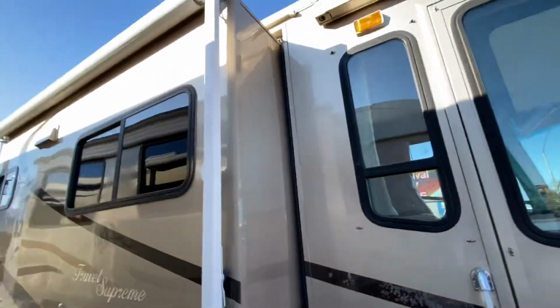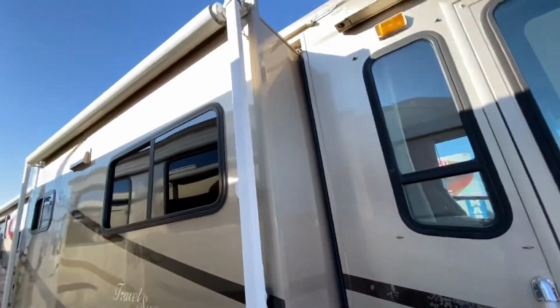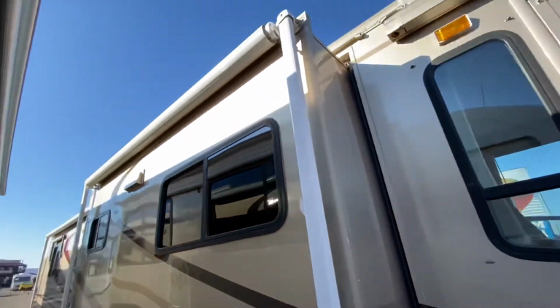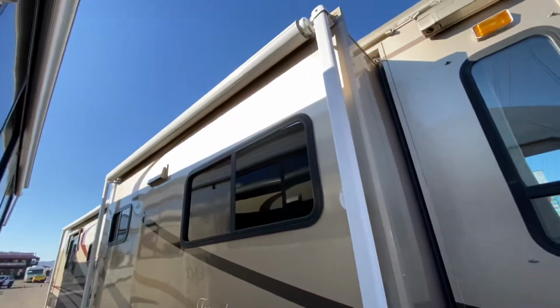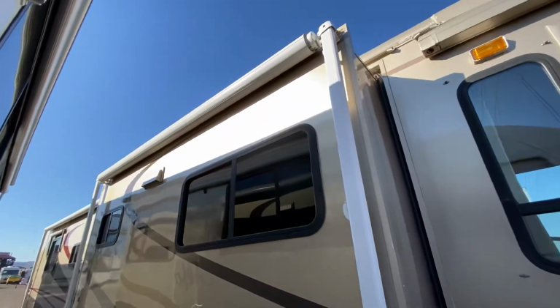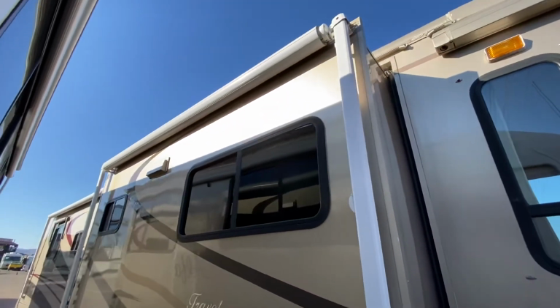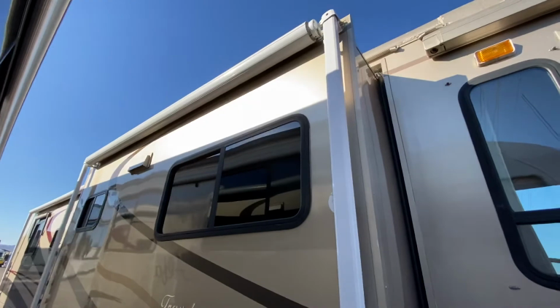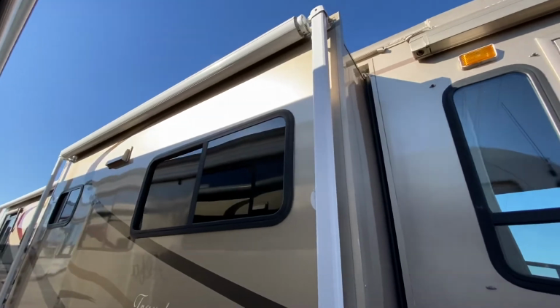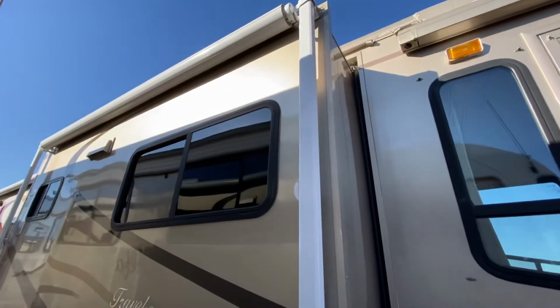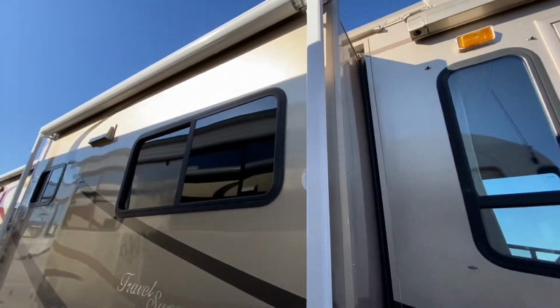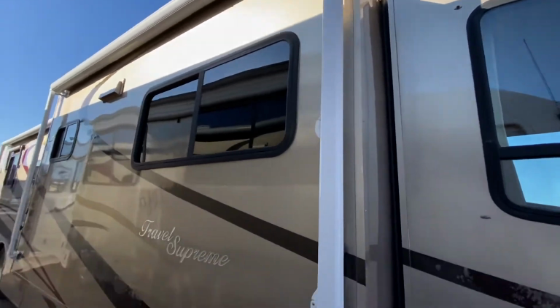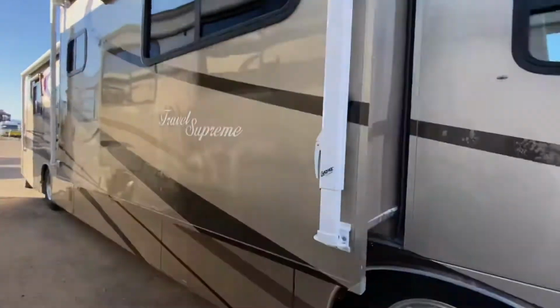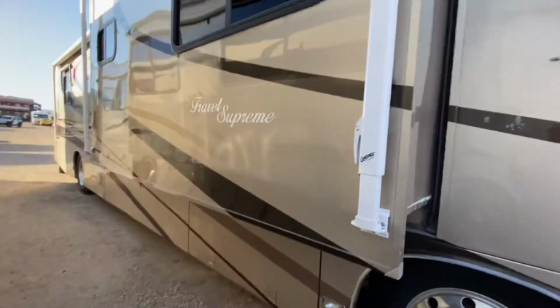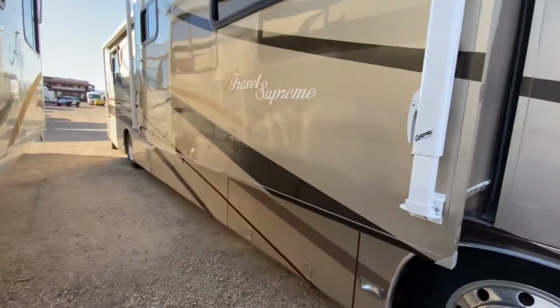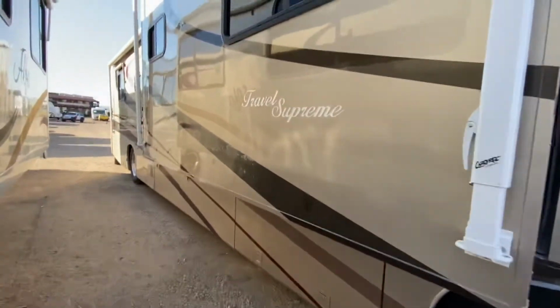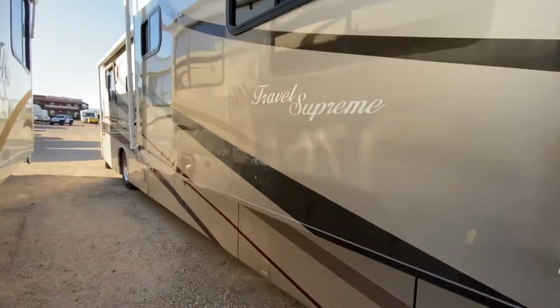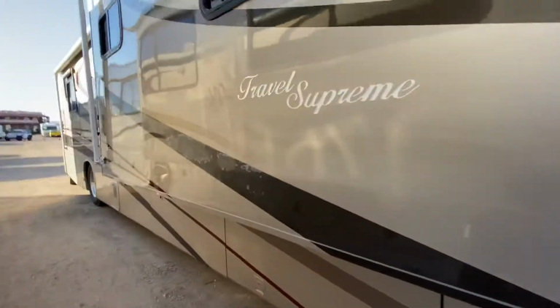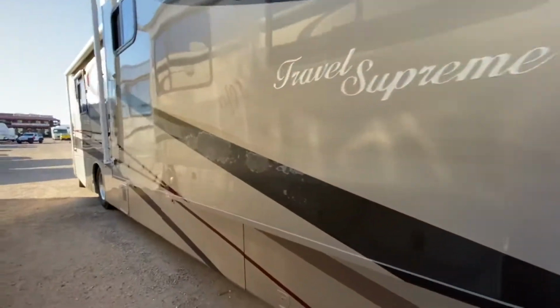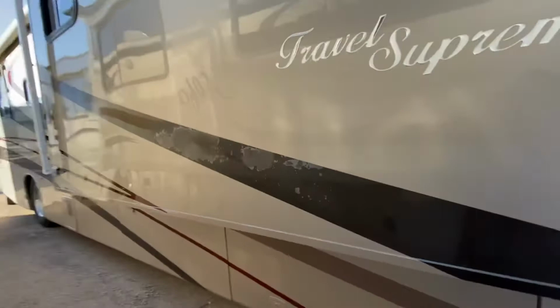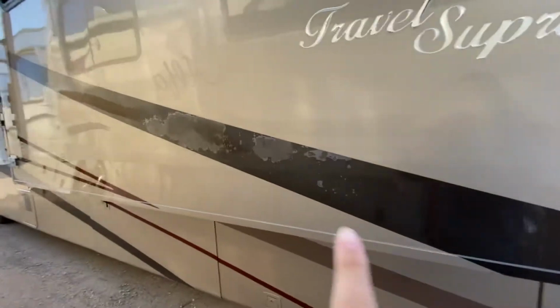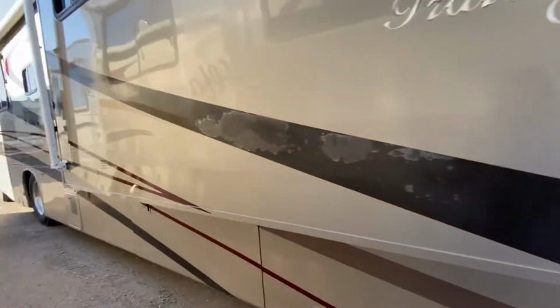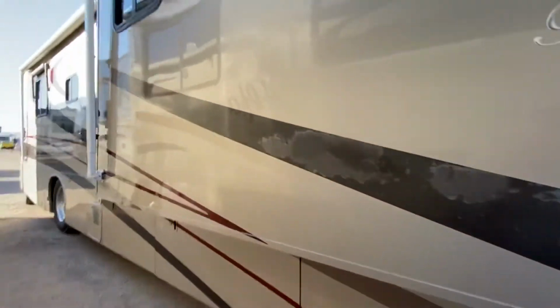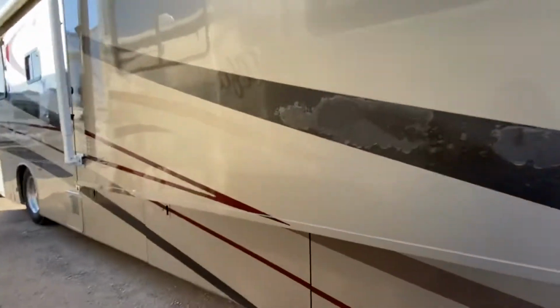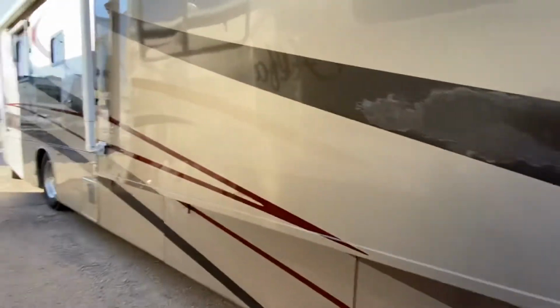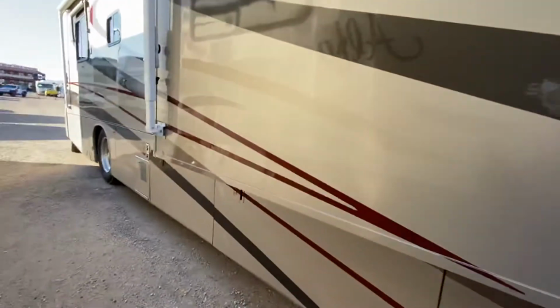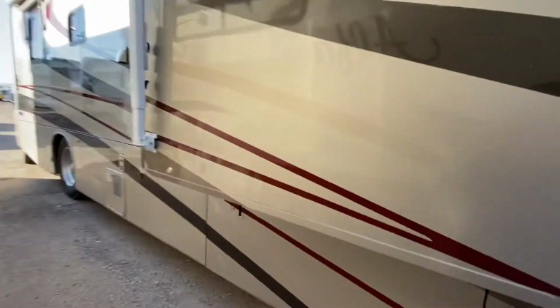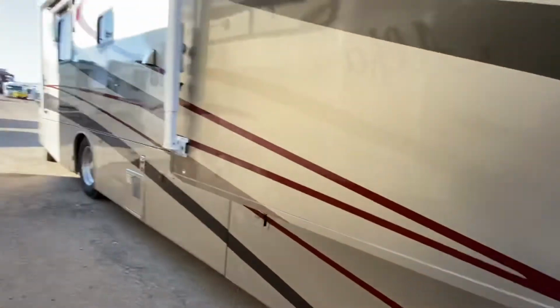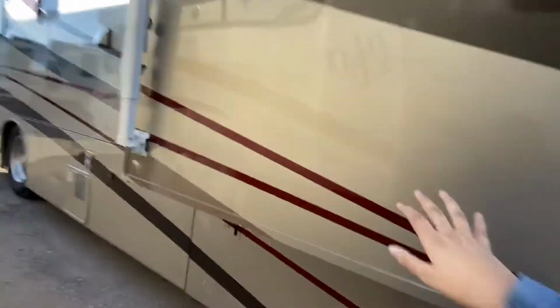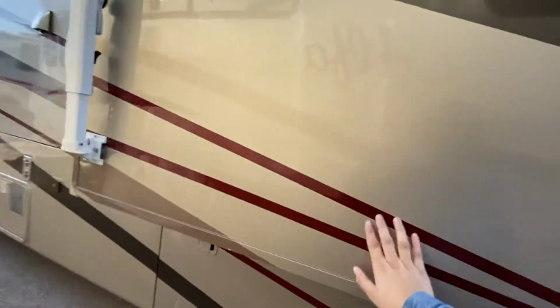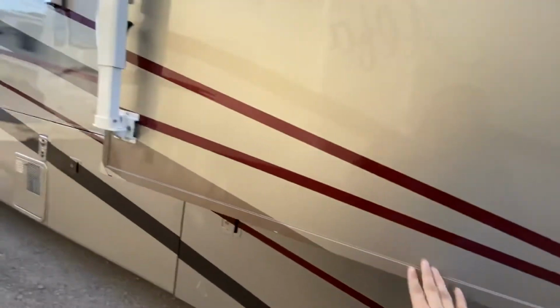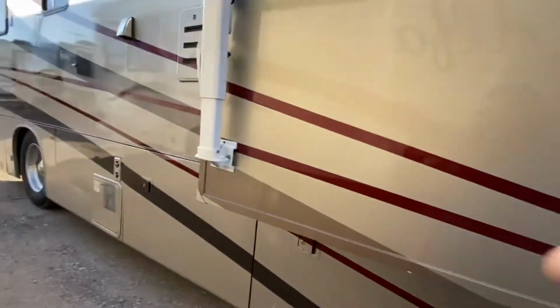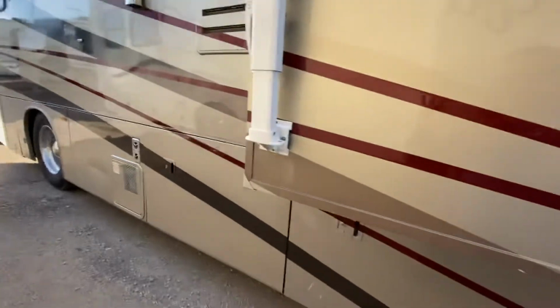Coming around, you have the awning which is inside the metal casing, so that protects it really well. You can see here some more where the clear coat is starting to peel off. The solid paint around it is still just gorgeous.